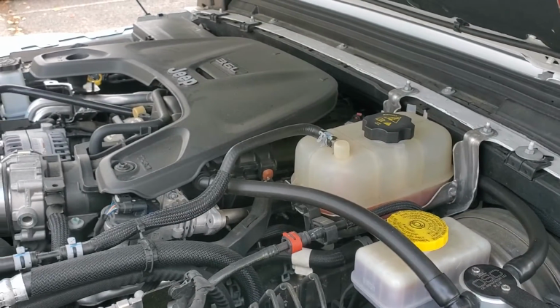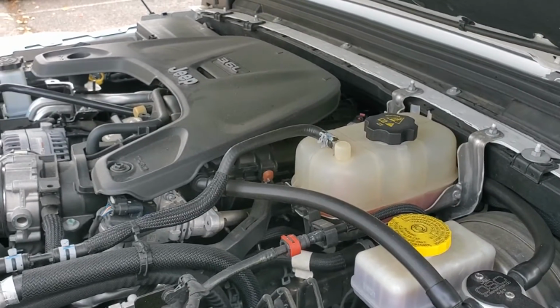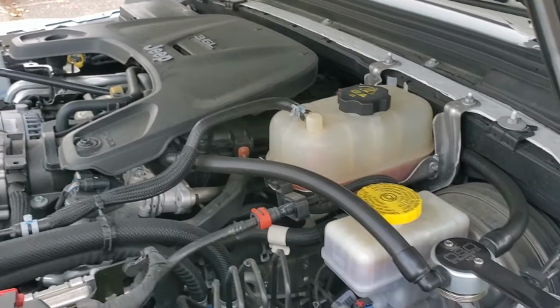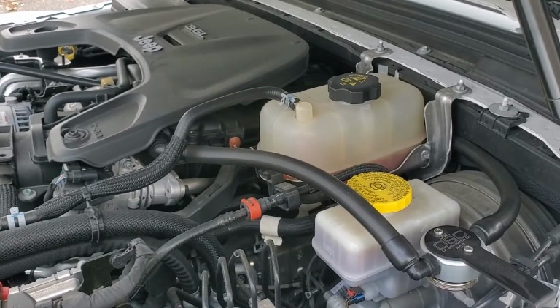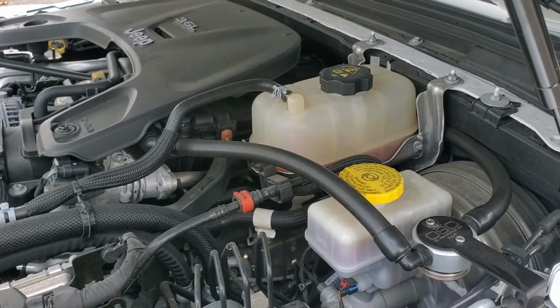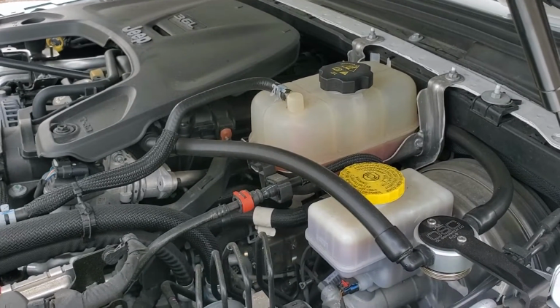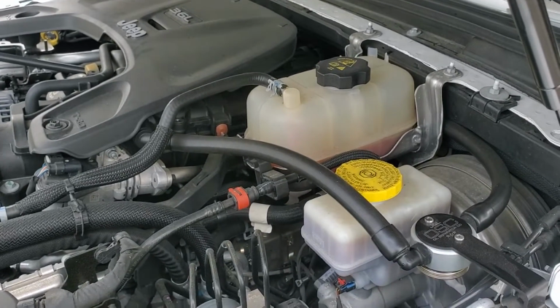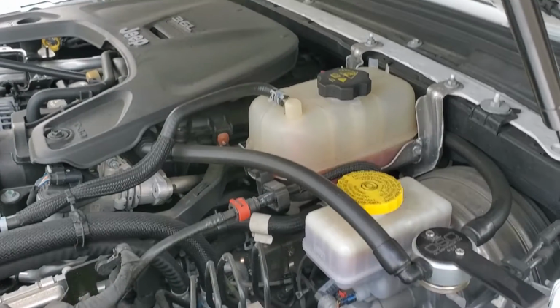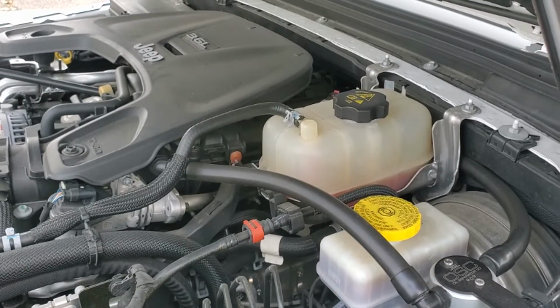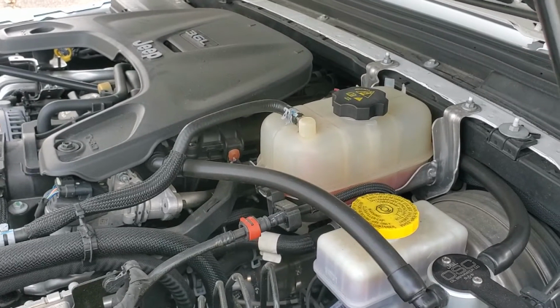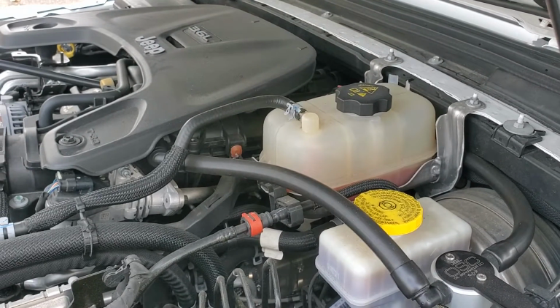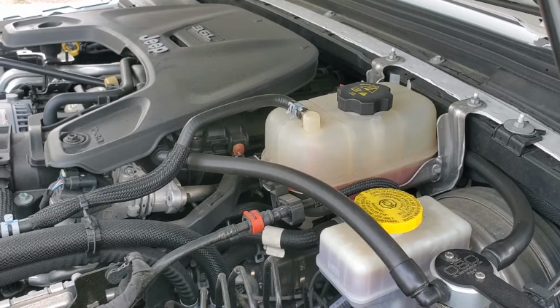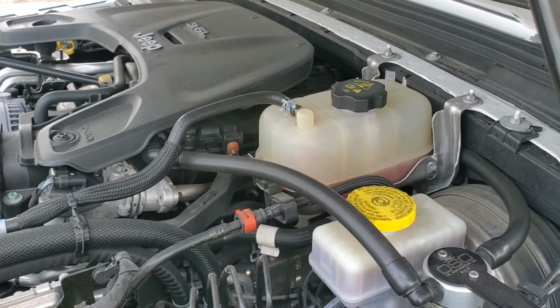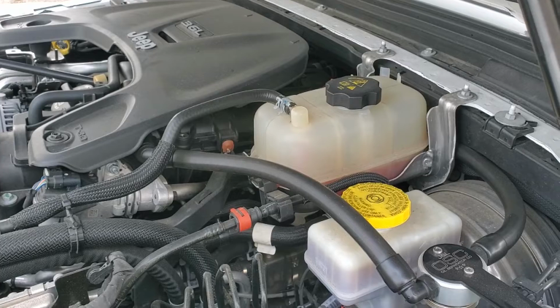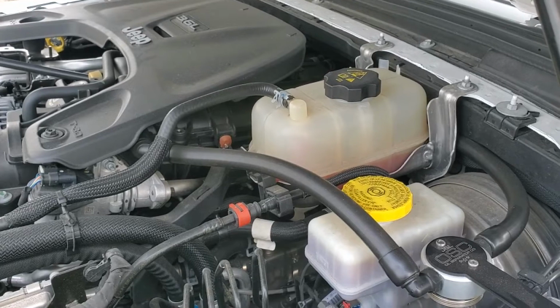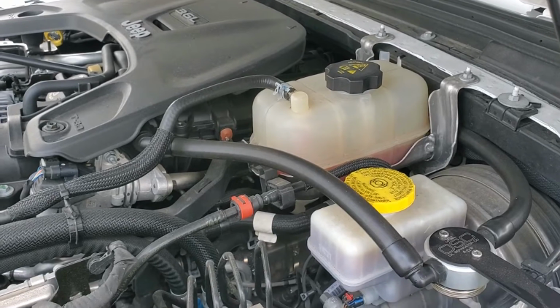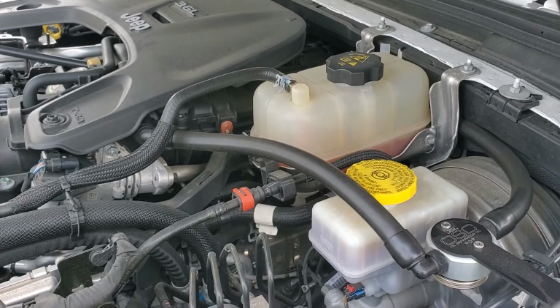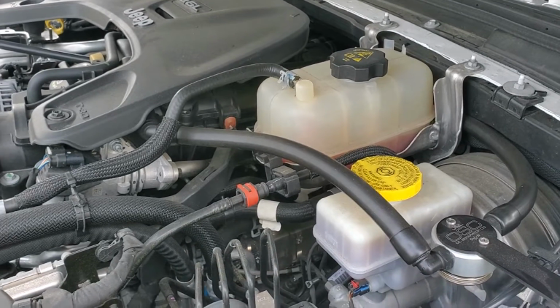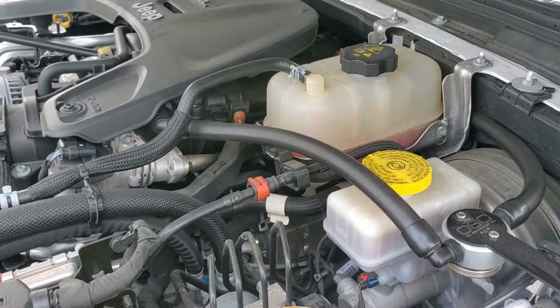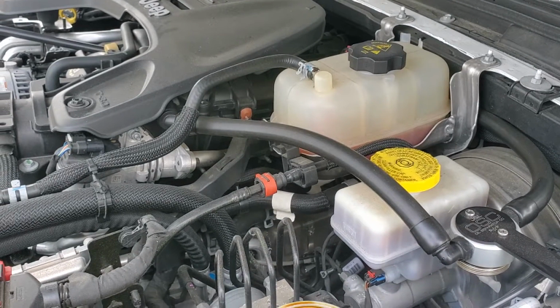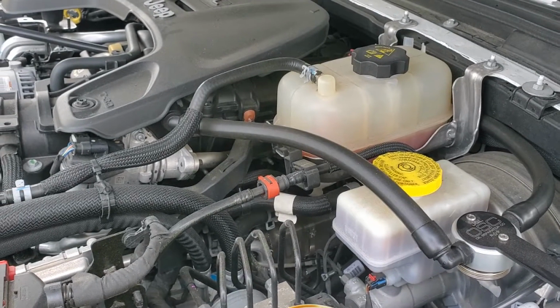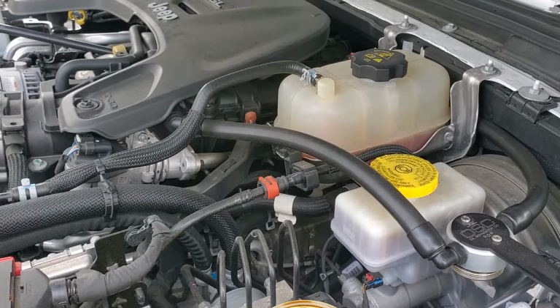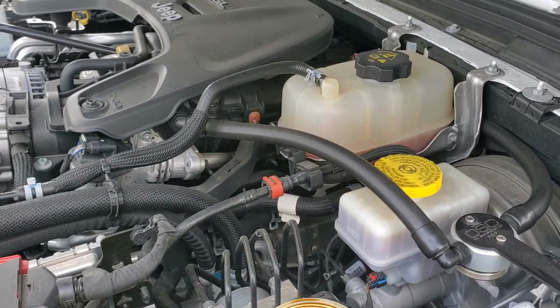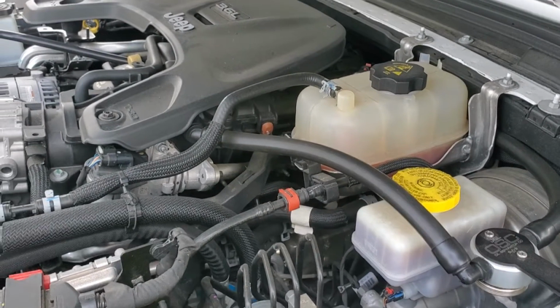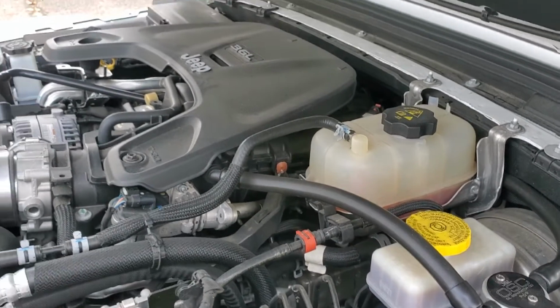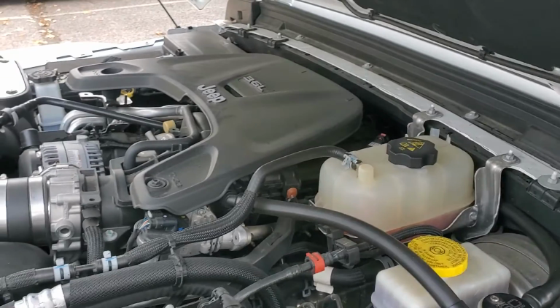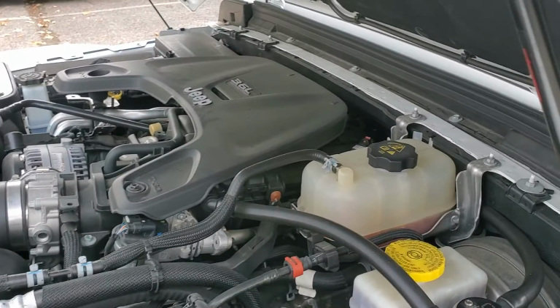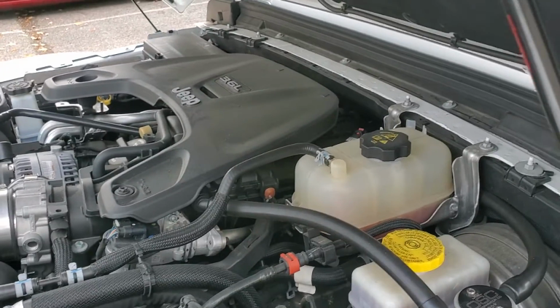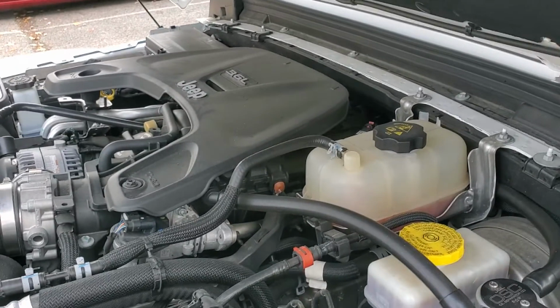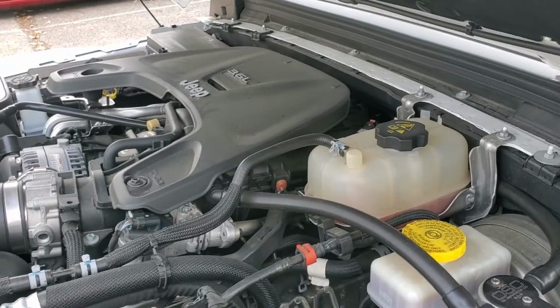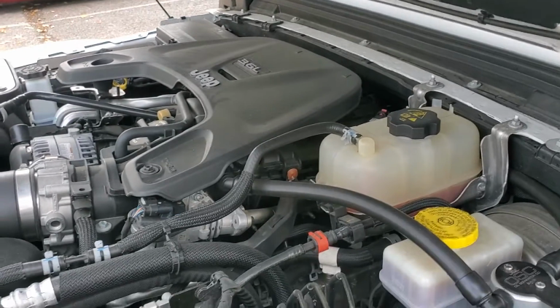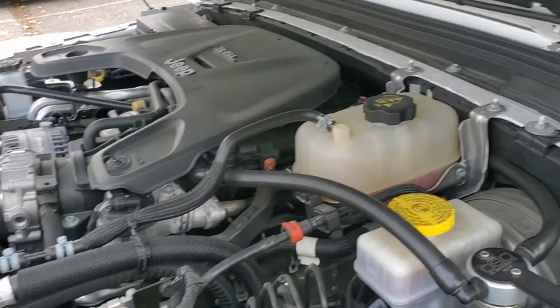The 3.6 has been in the Wrangler since about 2012 off the top of my head. It's been in the Gladiator, it's in the Grand Cherokee for a number of years, along with many other Dodge and Mopar applications — Charger, Challenger.